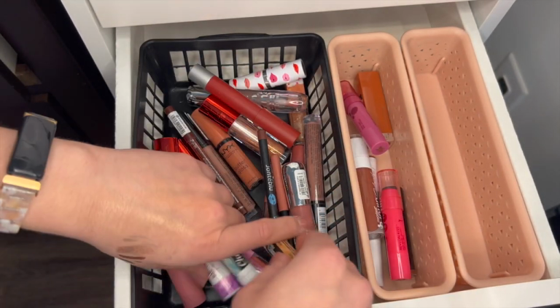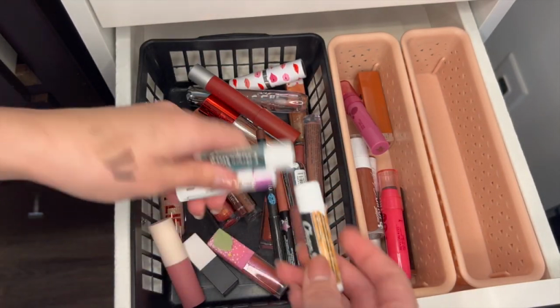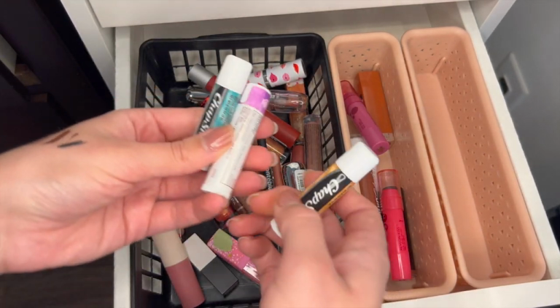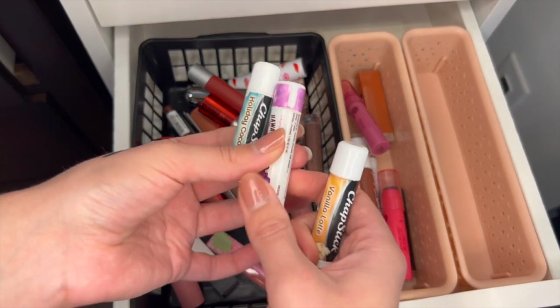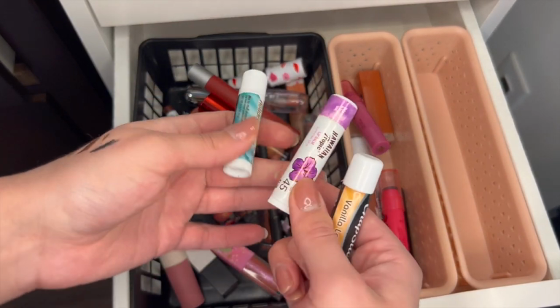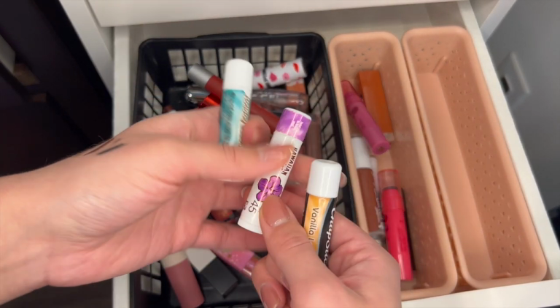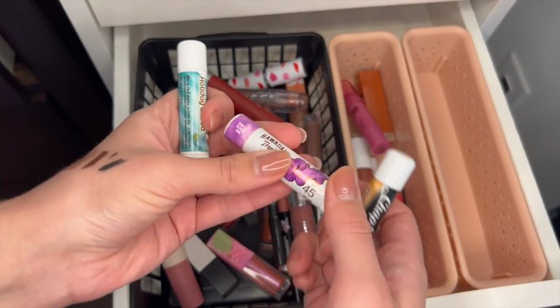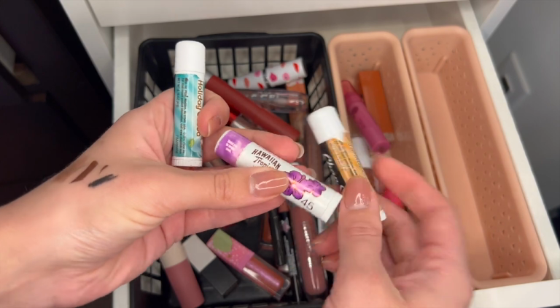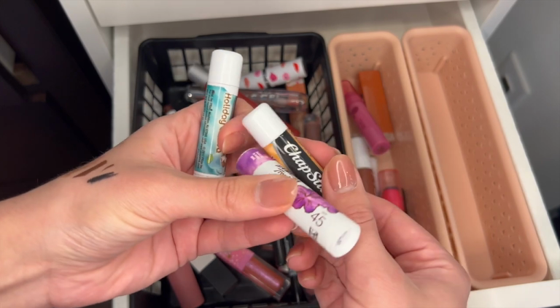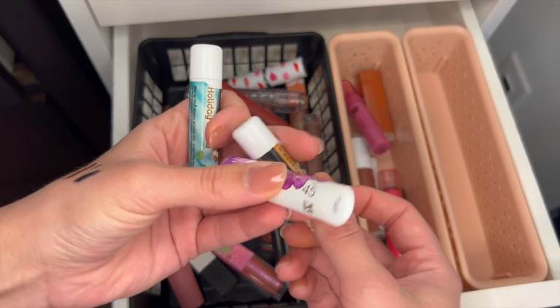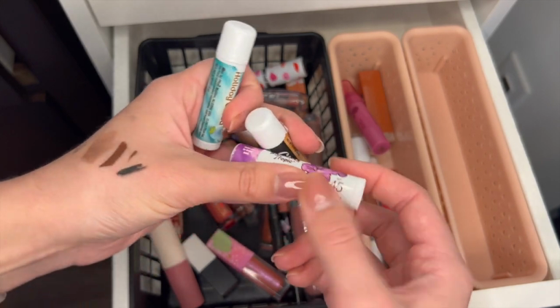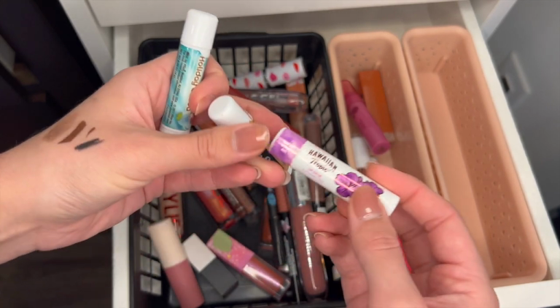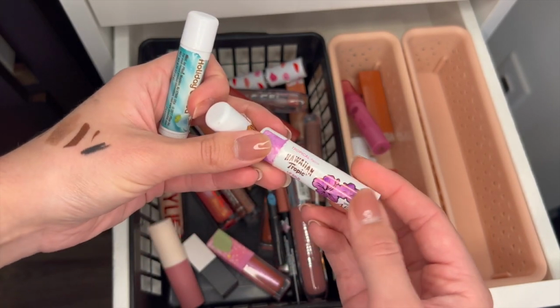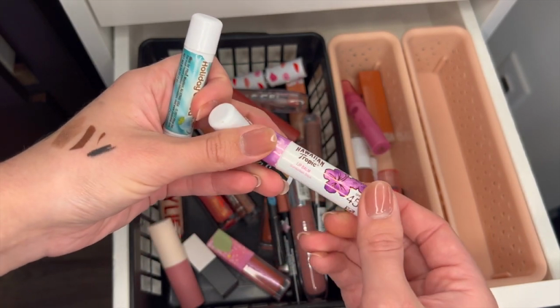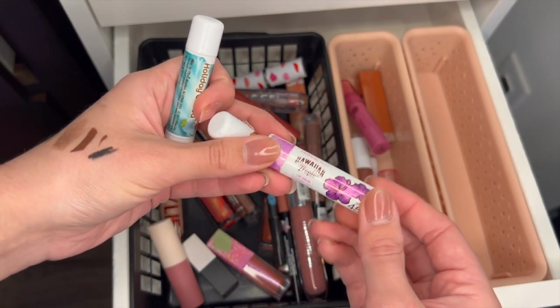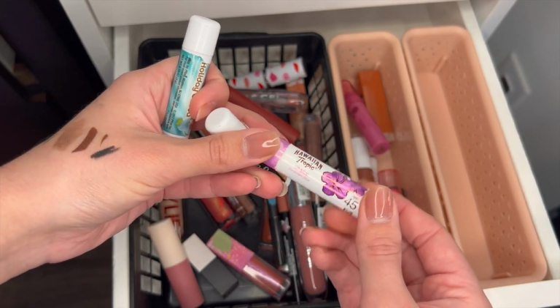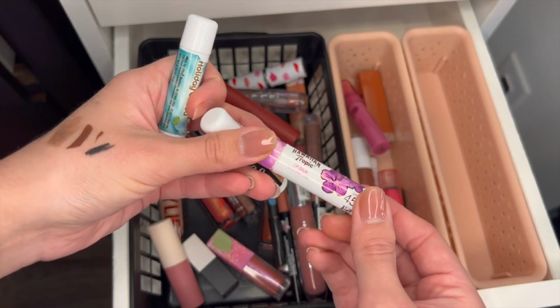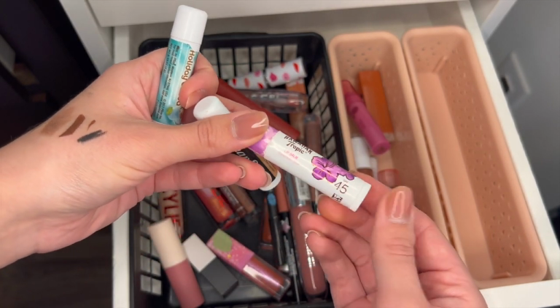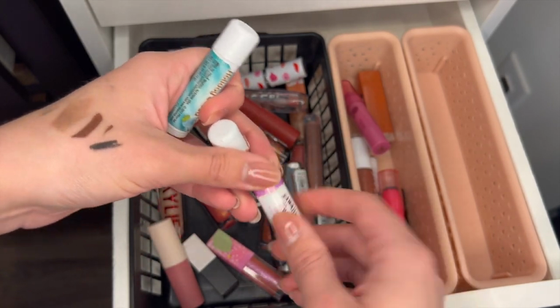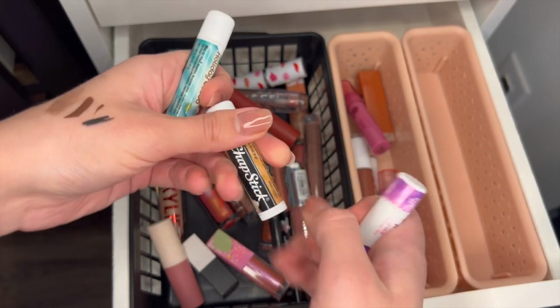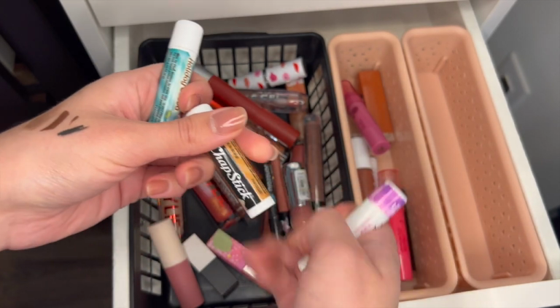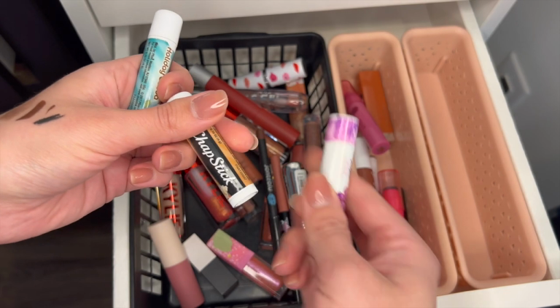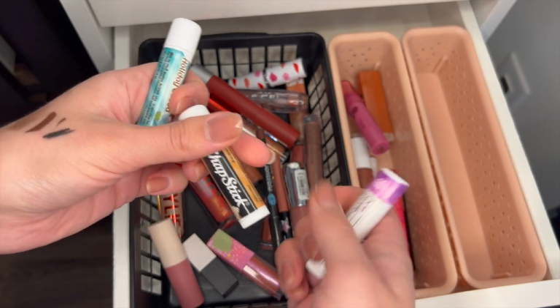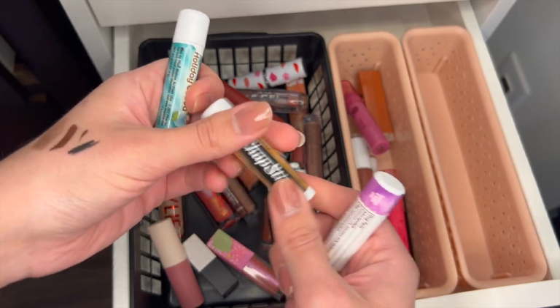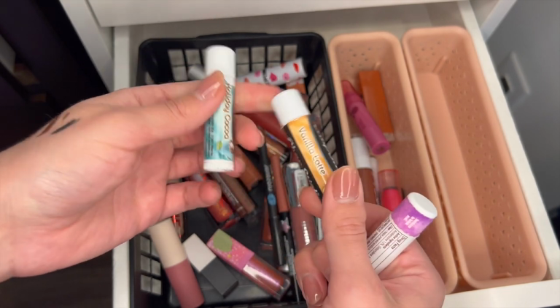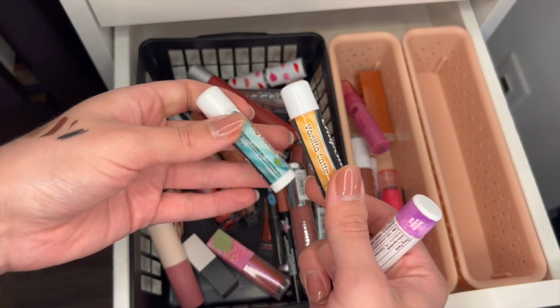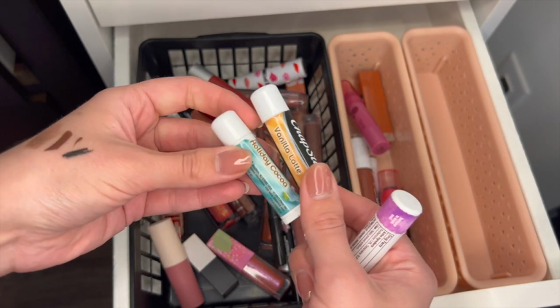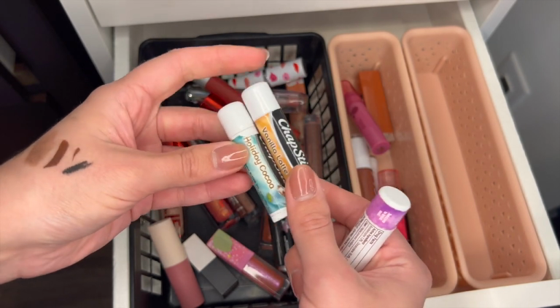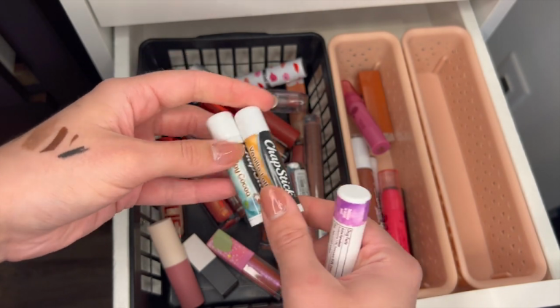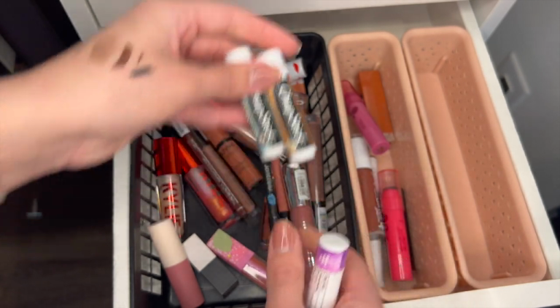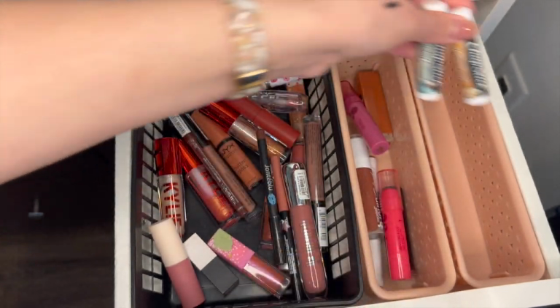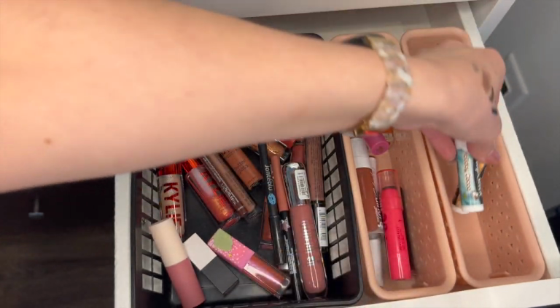Chapsticks — I honestly never get rid of a chapstick. But I need to put this Hawaiian Tropic one in my beach bag because I'll never use it besides then — it tastes like the beach. And then vanilla latte and holiday cocoa — I'll keep those.